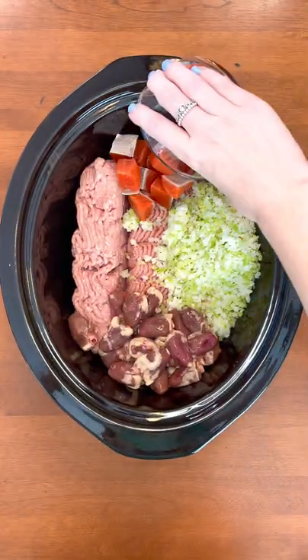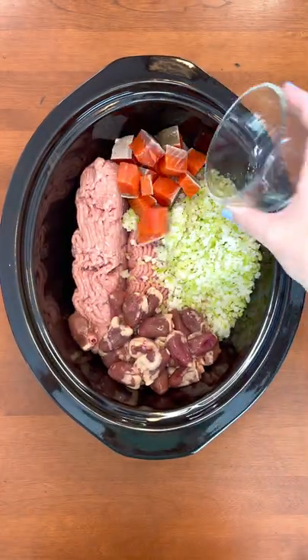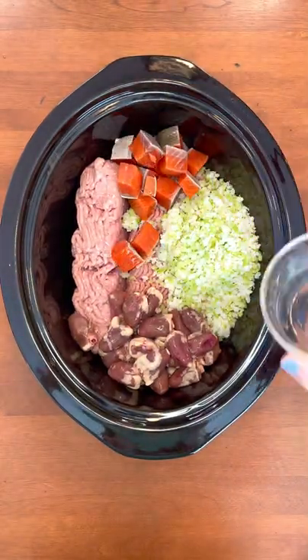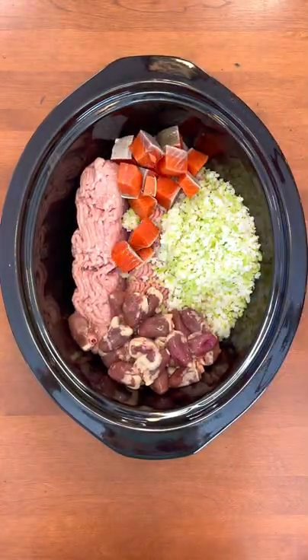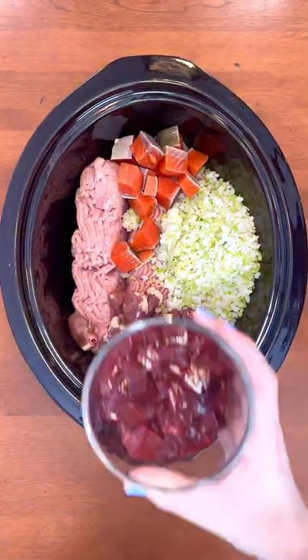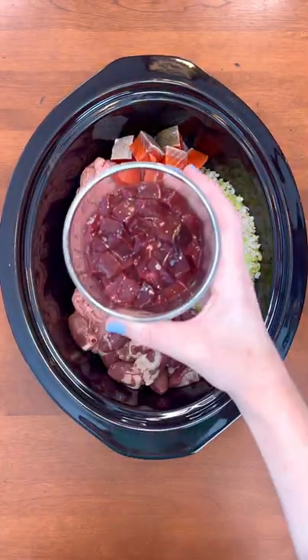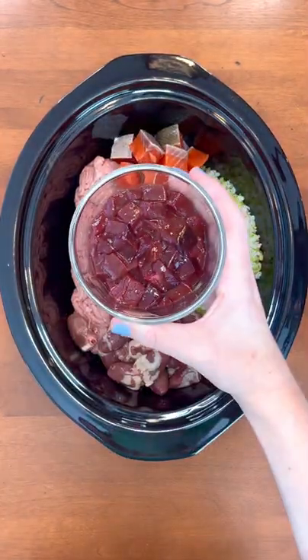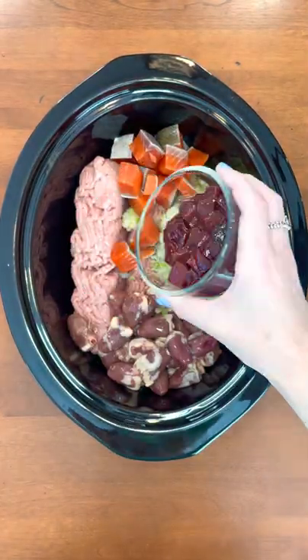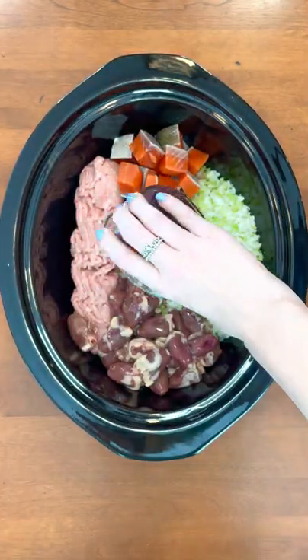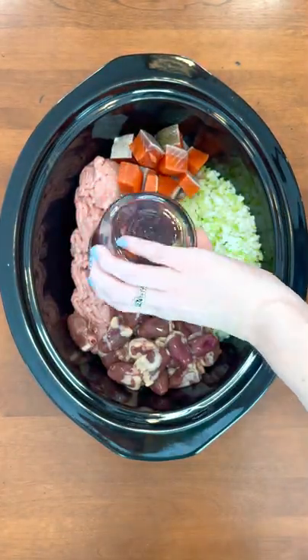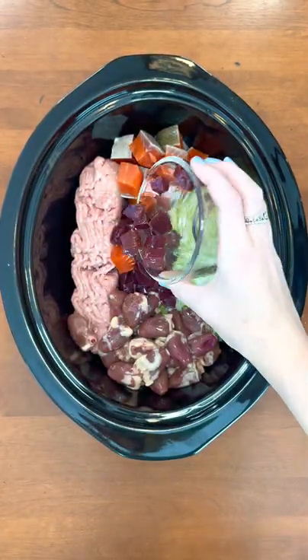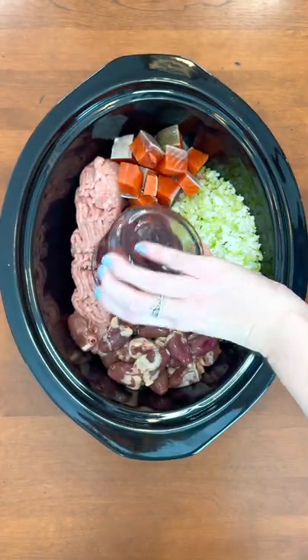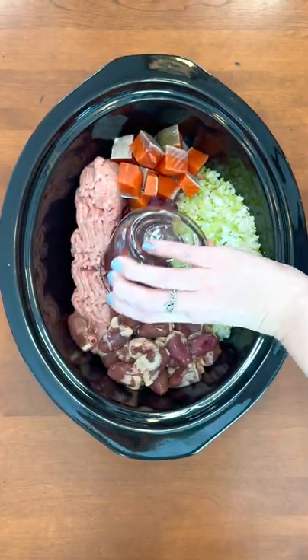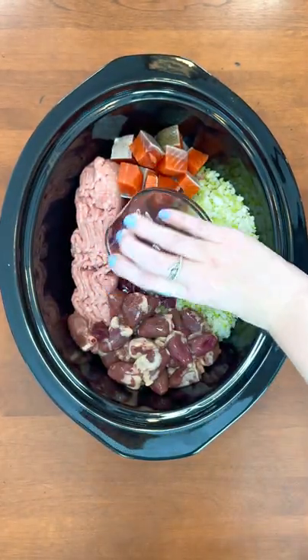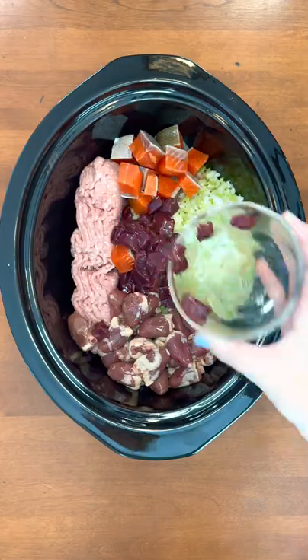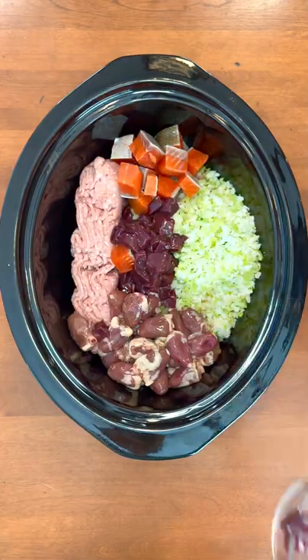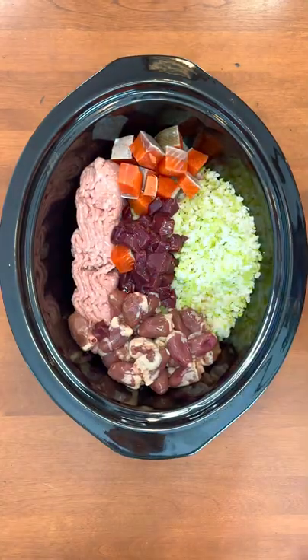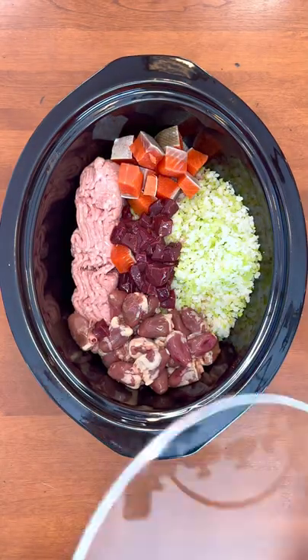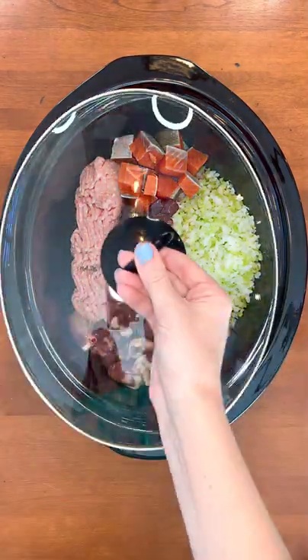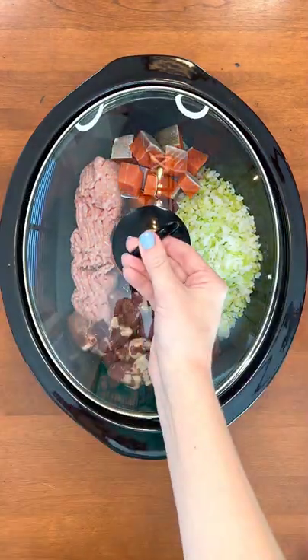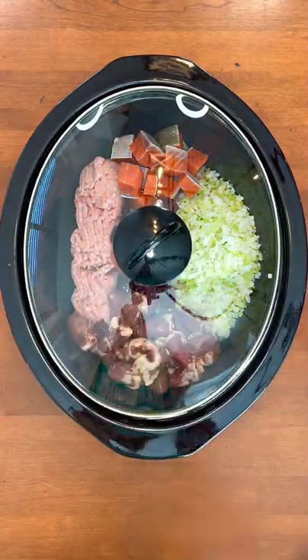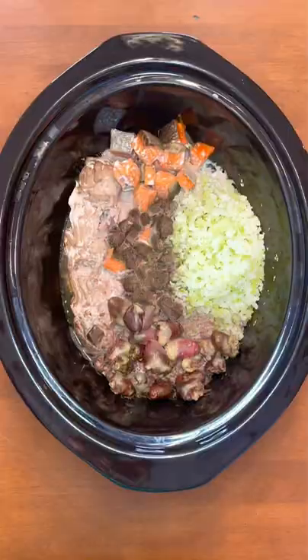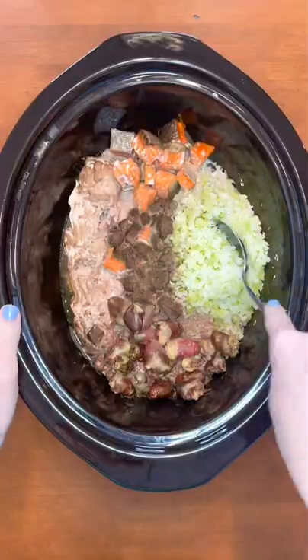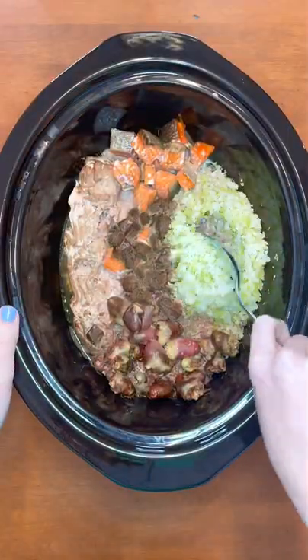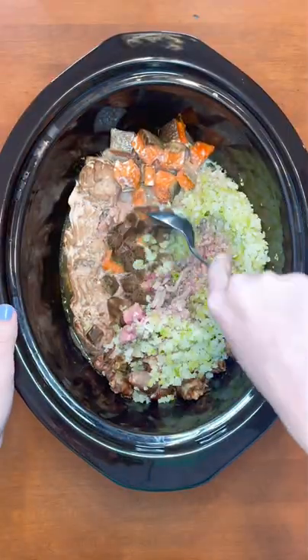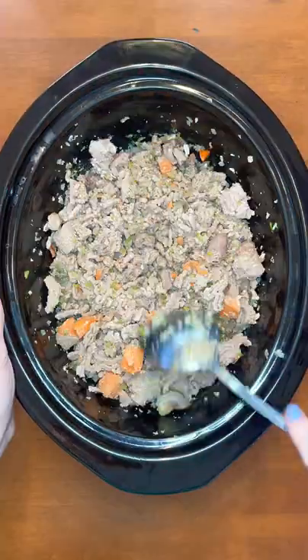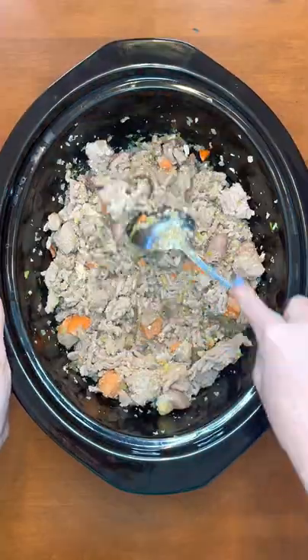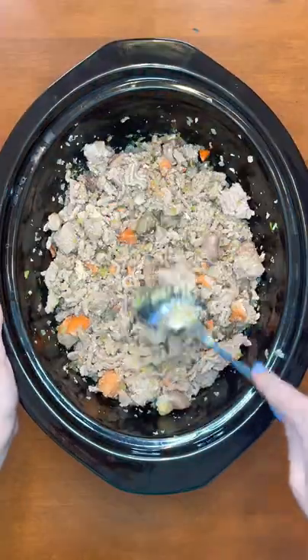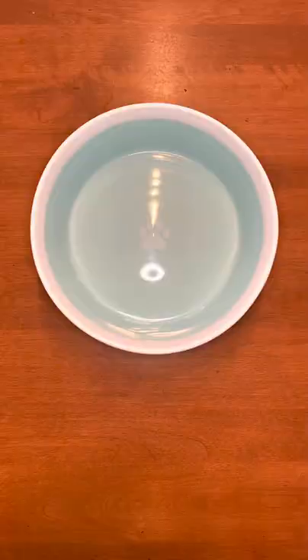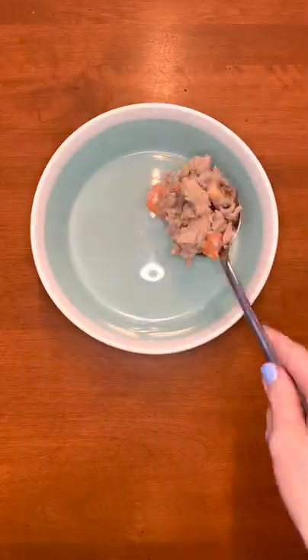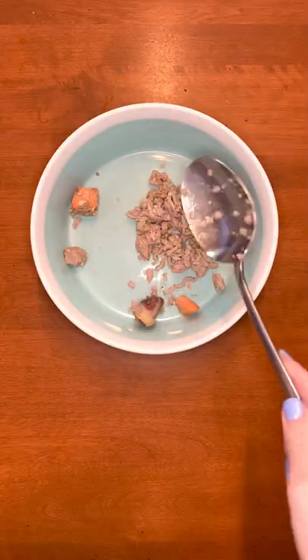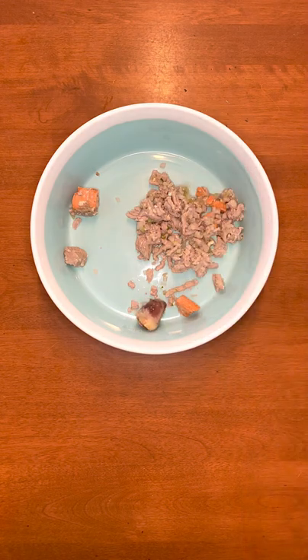Fourth, I'm adding sockeye salmon, and lastly, I'm adding beef liver. I cooked it on low for about three hours, and then once it was thoroughly mixed, I weigh out how much food my pup needs for dinner.